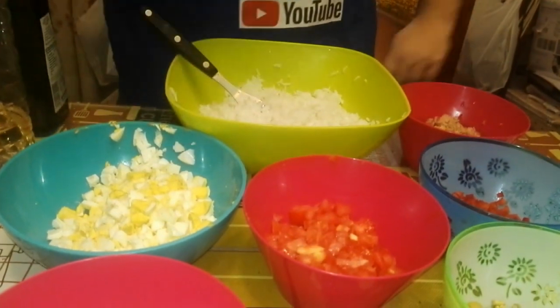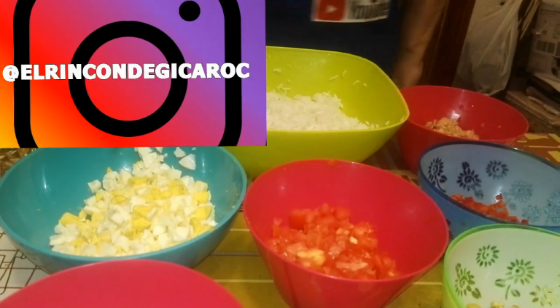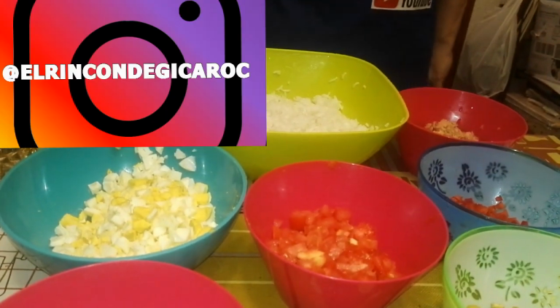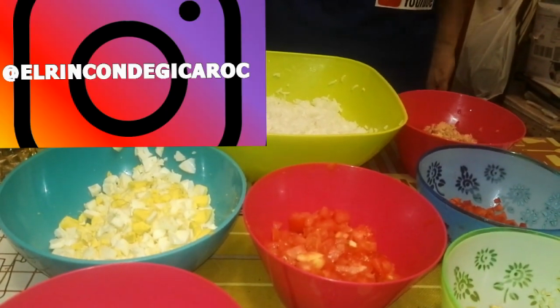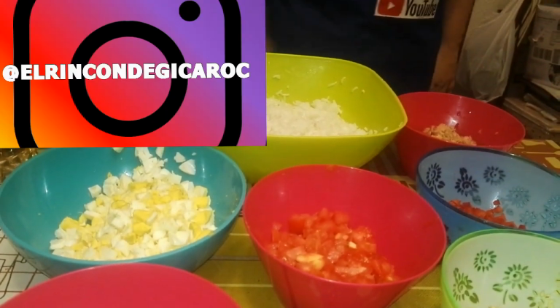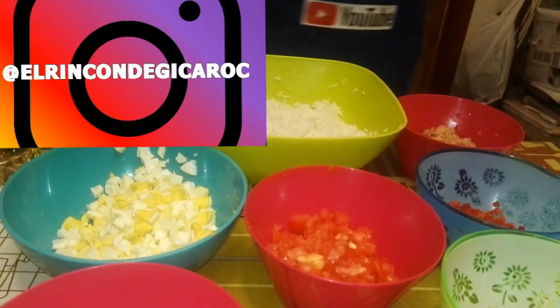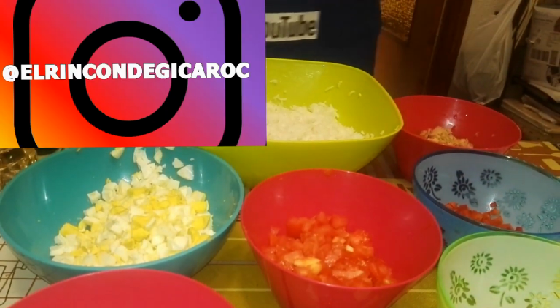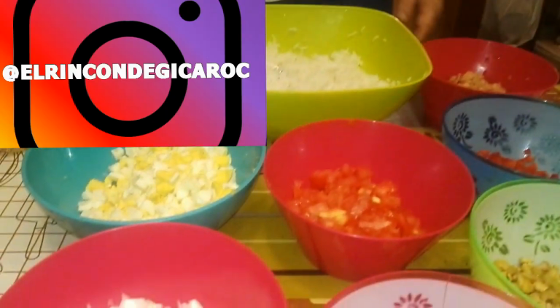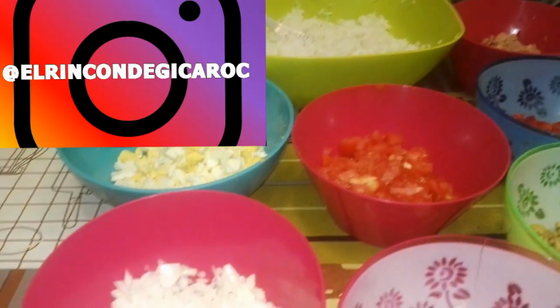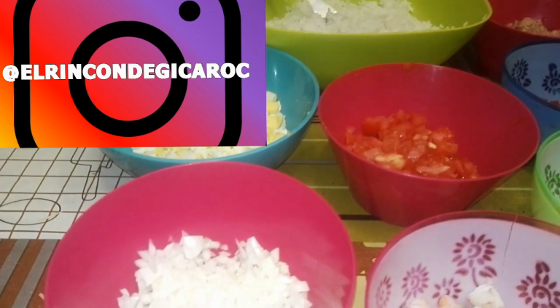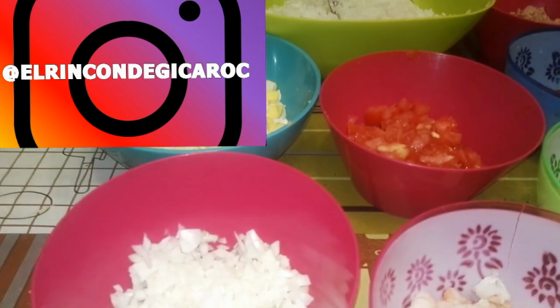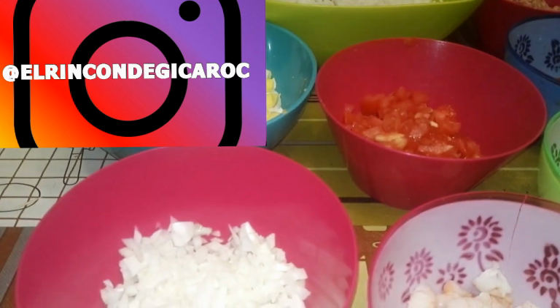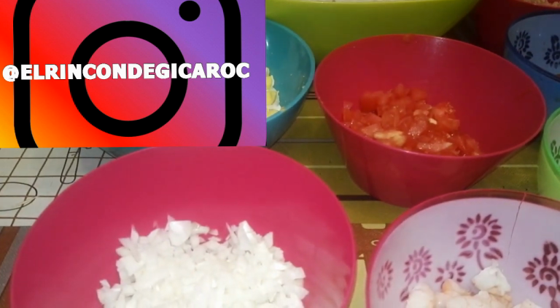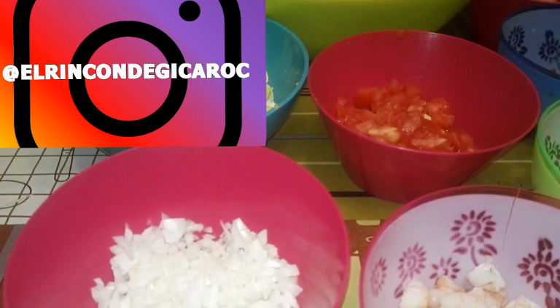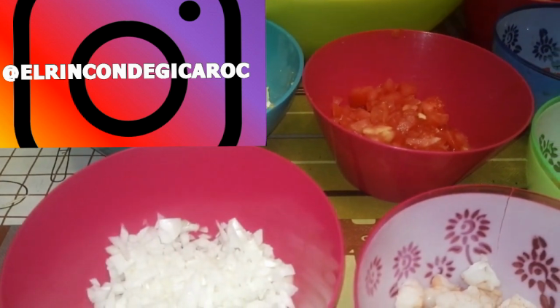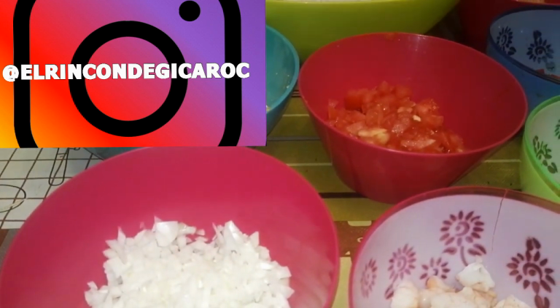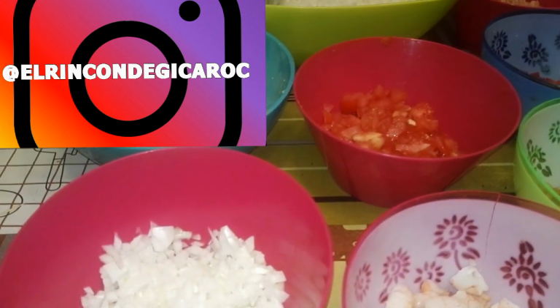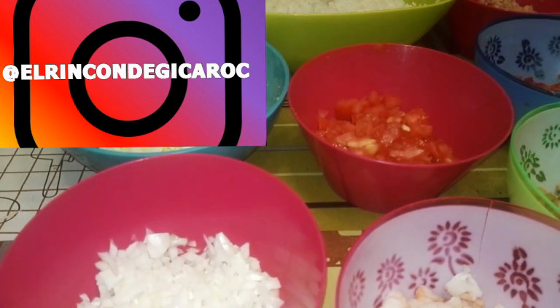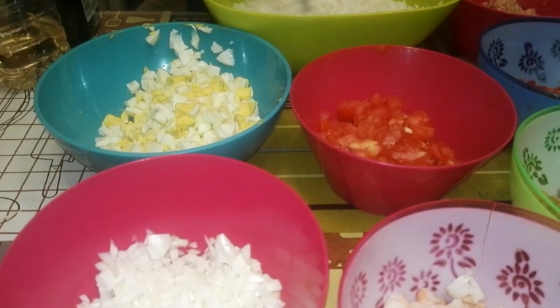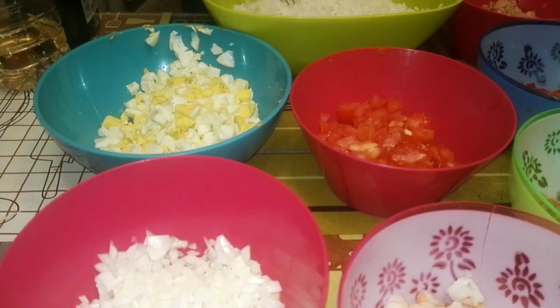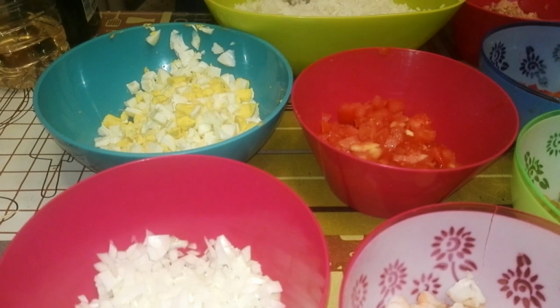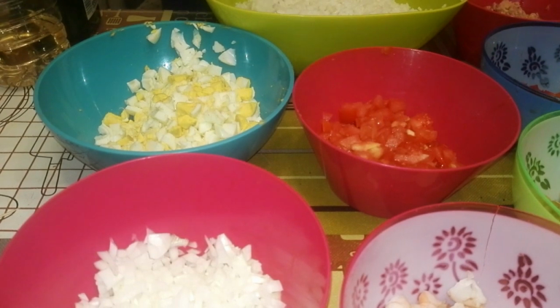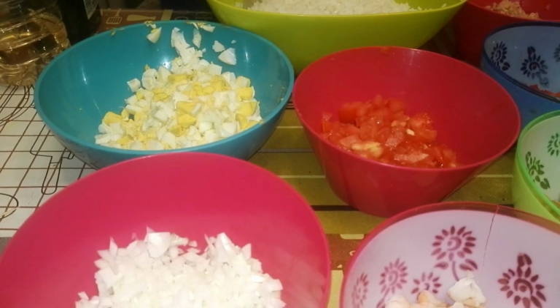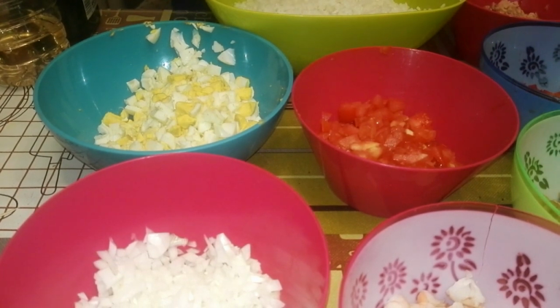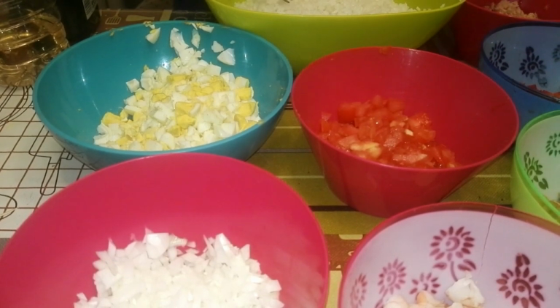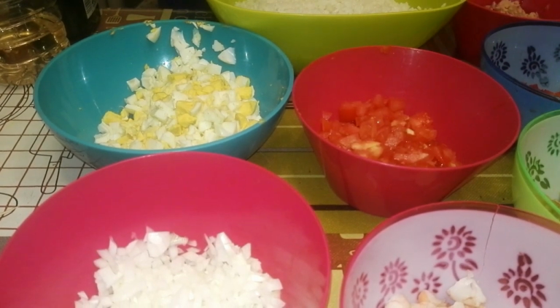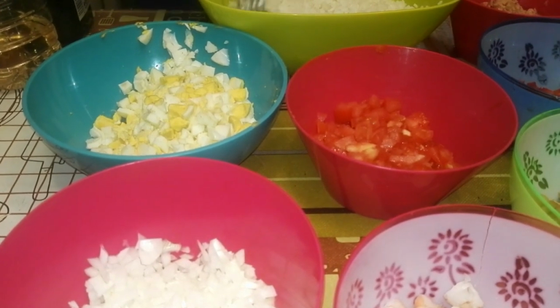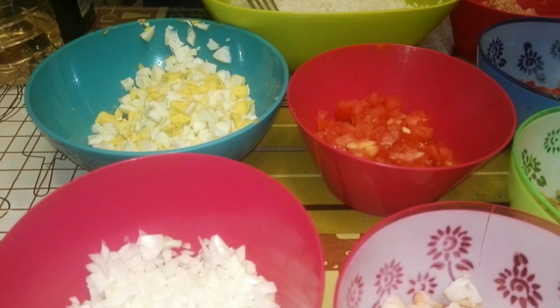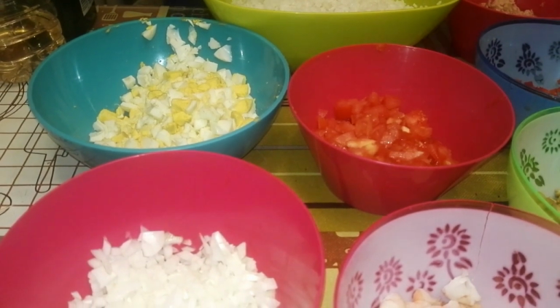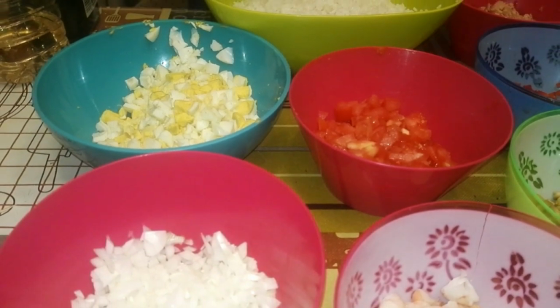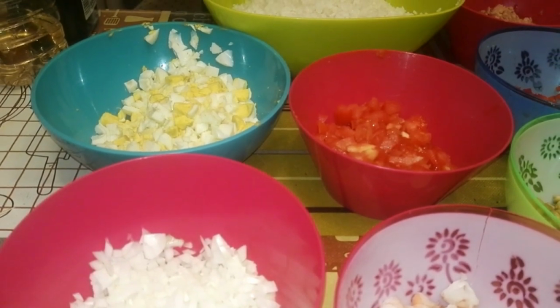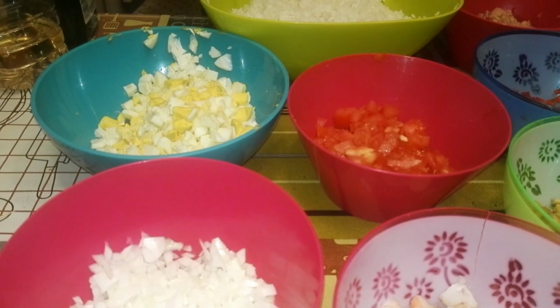Hoy vamos a hacer una ensaladita de arroz, fresquita, fresquita, para el verano. Vamos a hacer una receta de eso, que es del verano, que es baja en calorías también. Es real full, comida real, como dicen mucho.